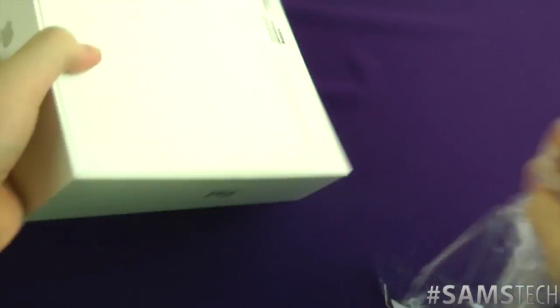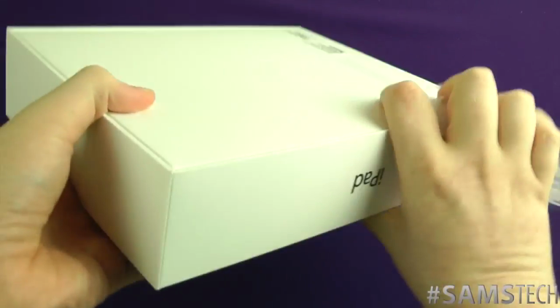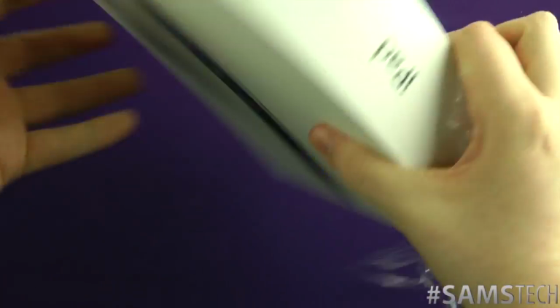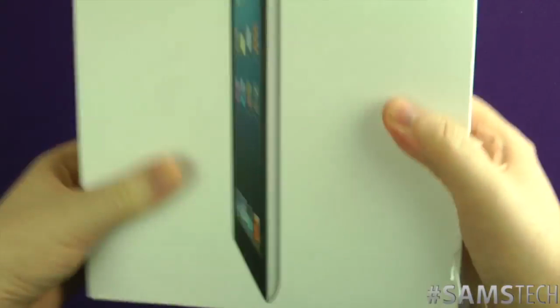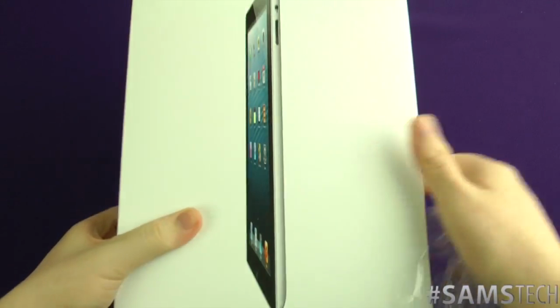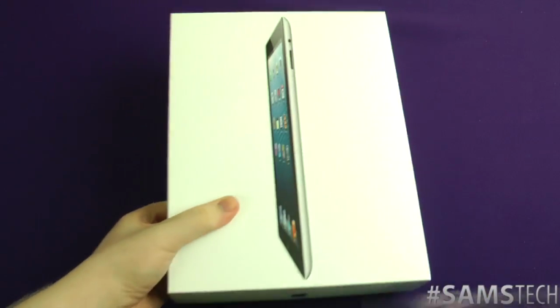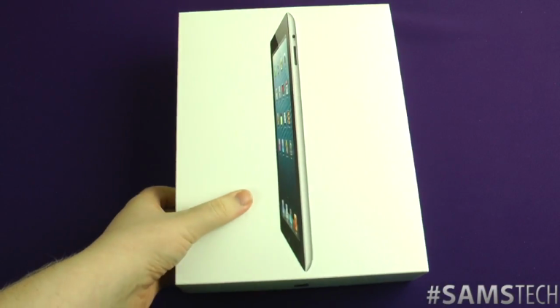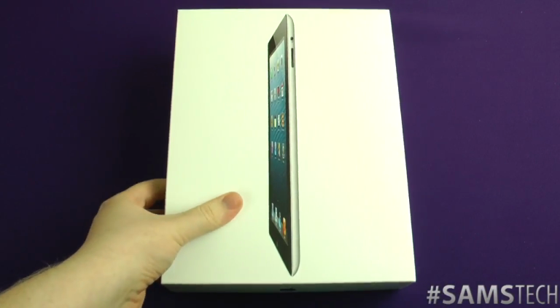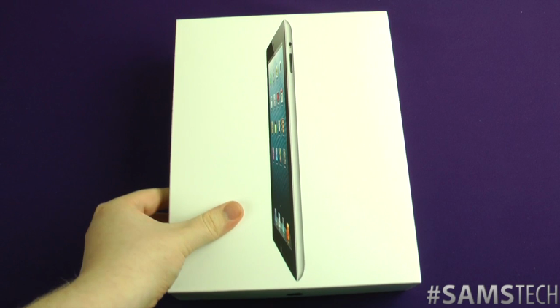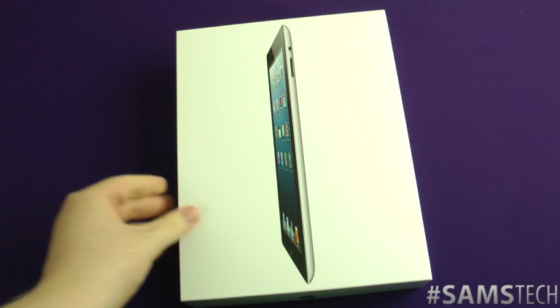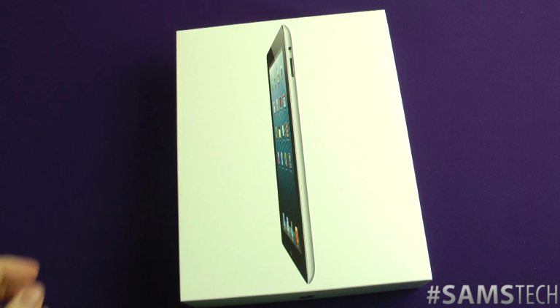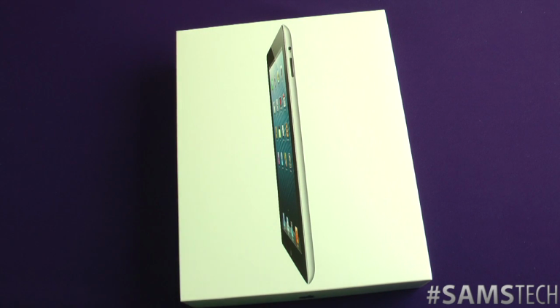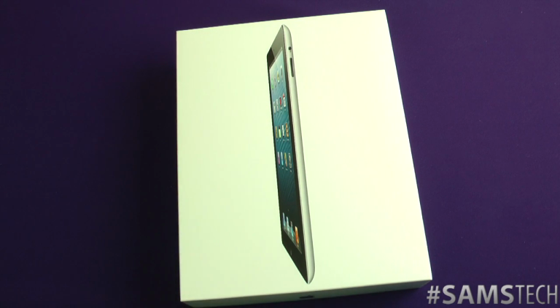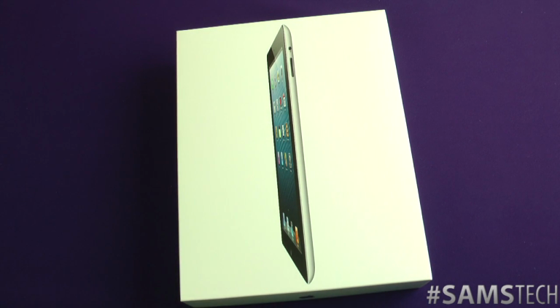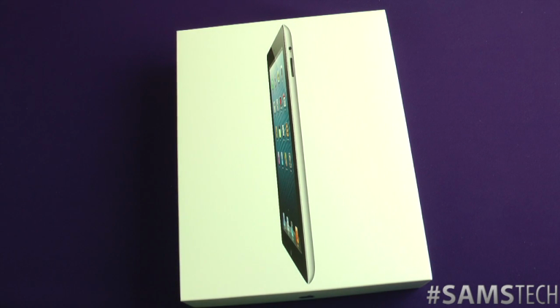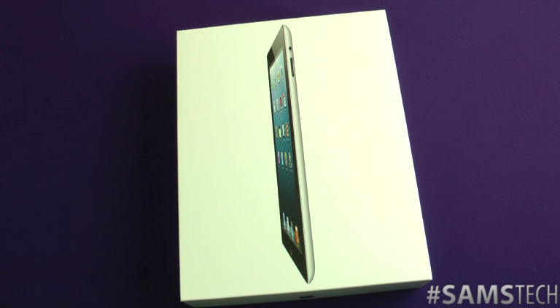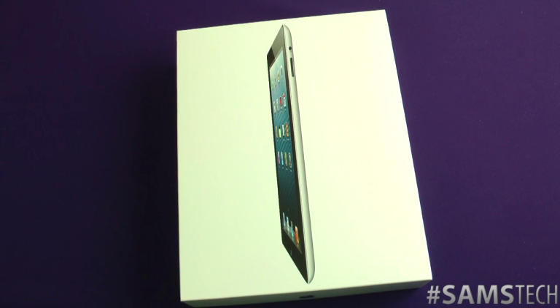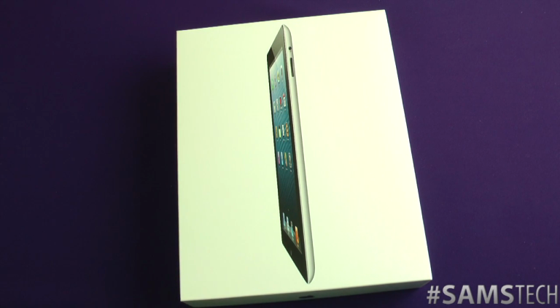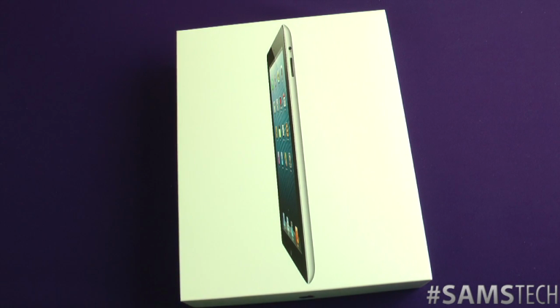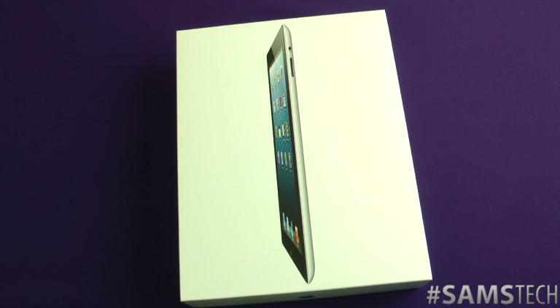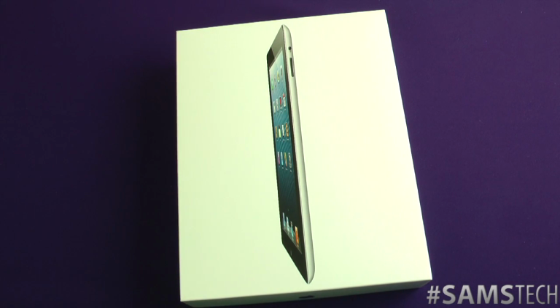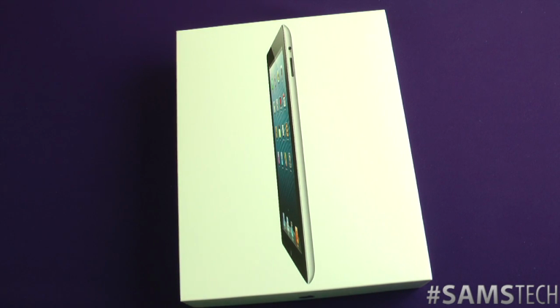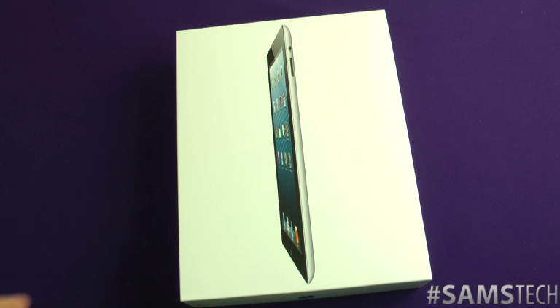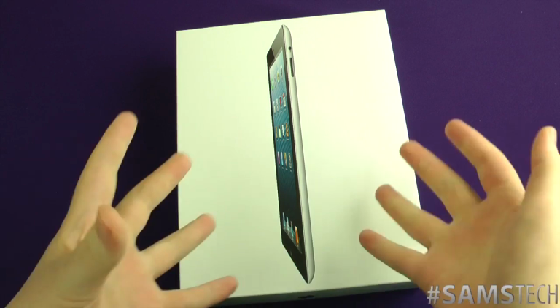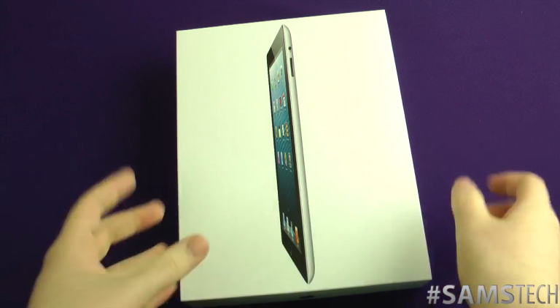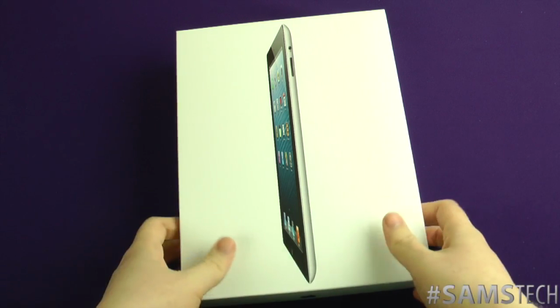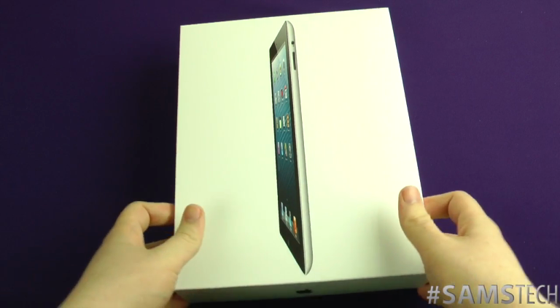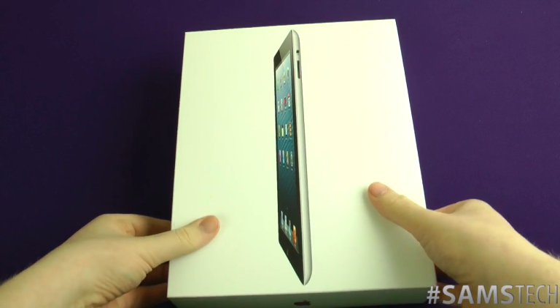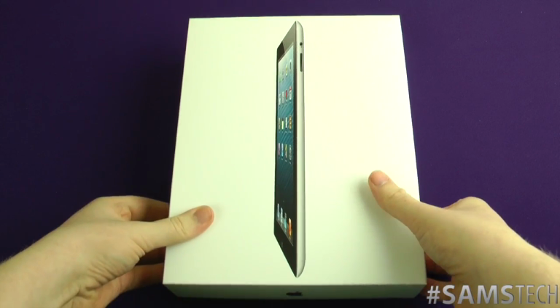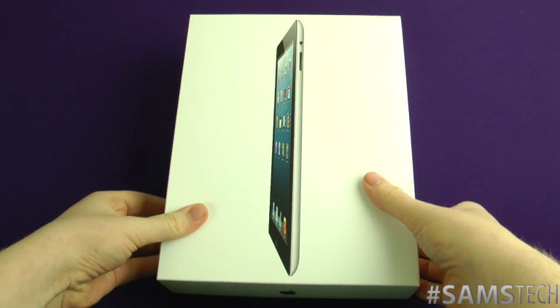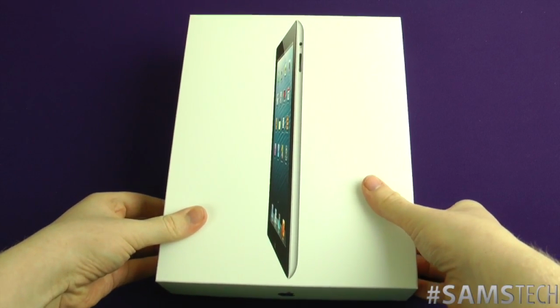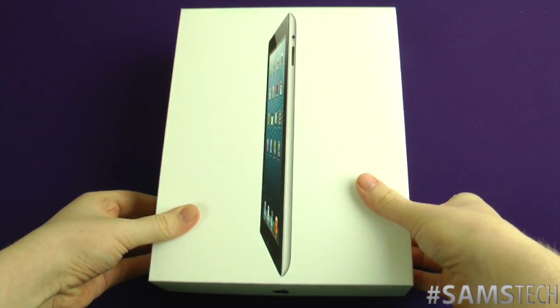Stay tuned for that one as well — it's comparing against the Nexus 7. I'm also going to do performance comparisons because I don't mind having a slightly slower processor so long as it's not too slow compared to the latest and greatest.